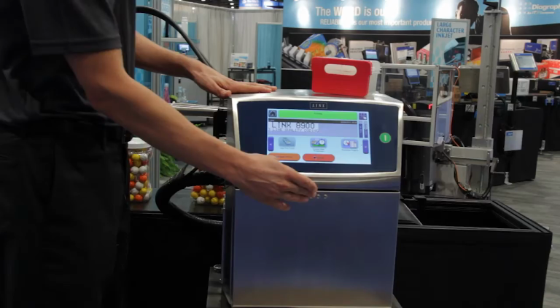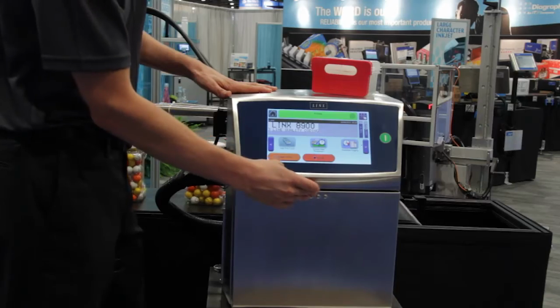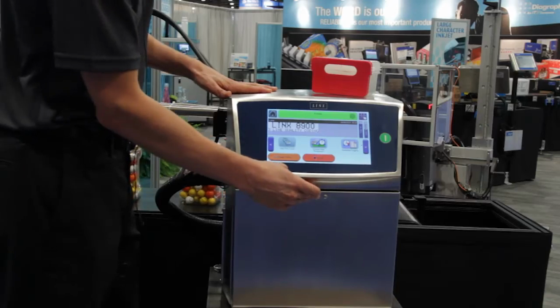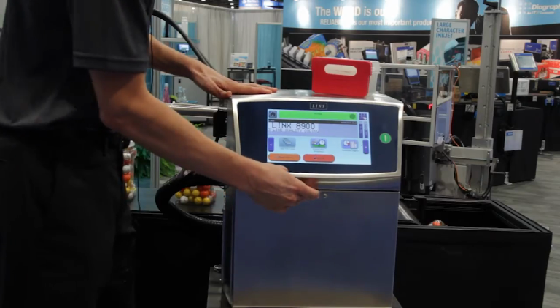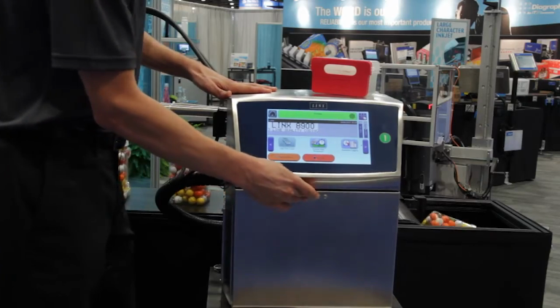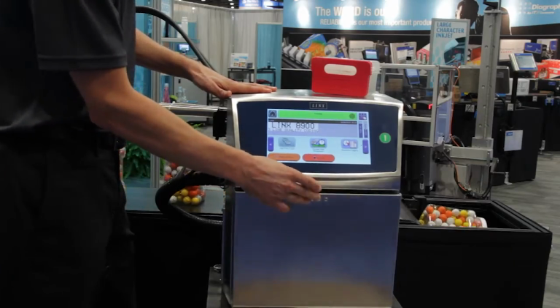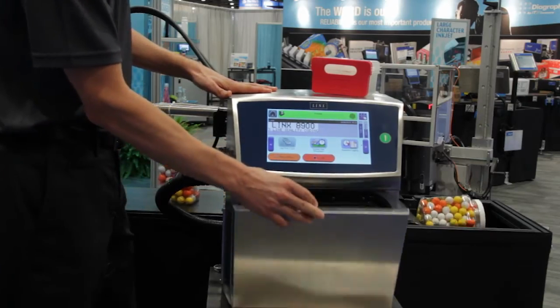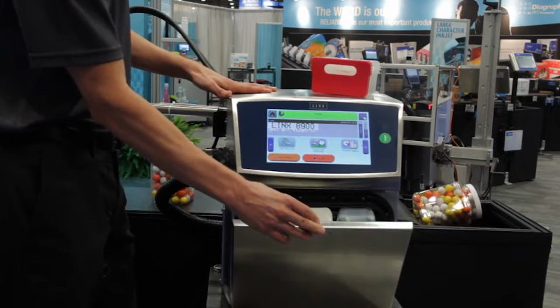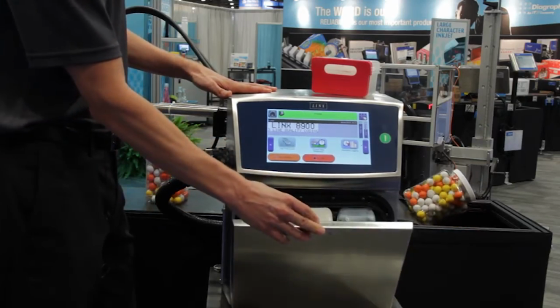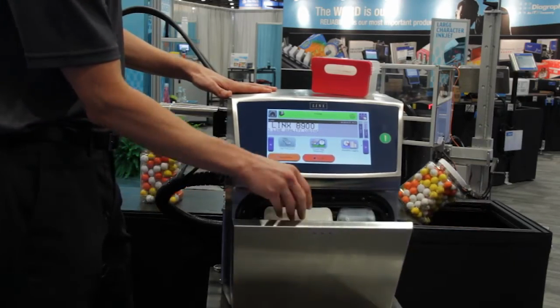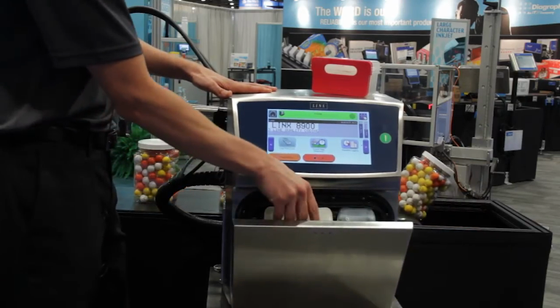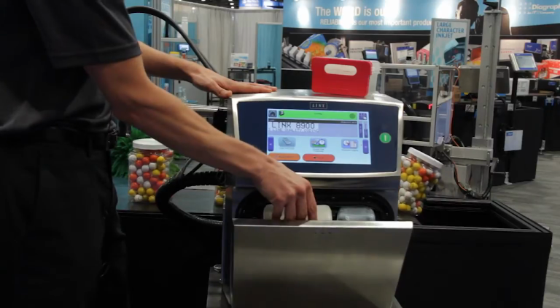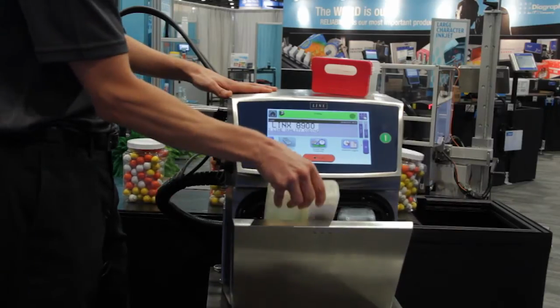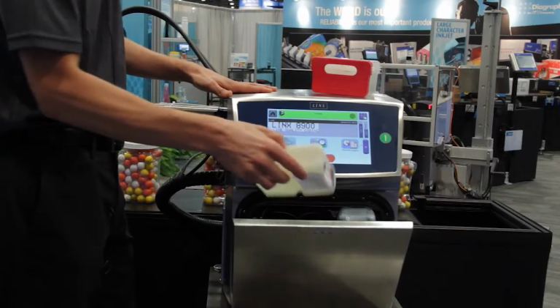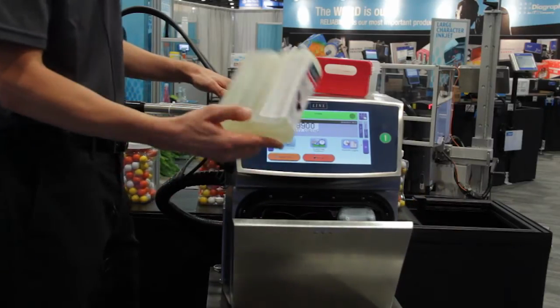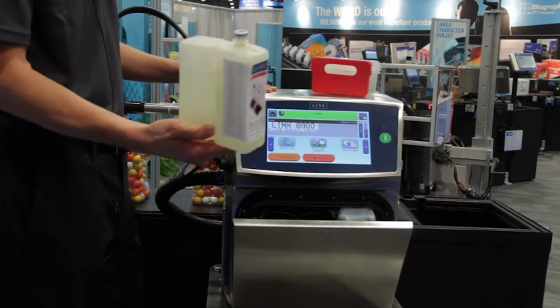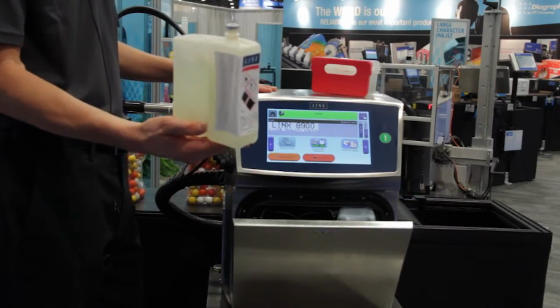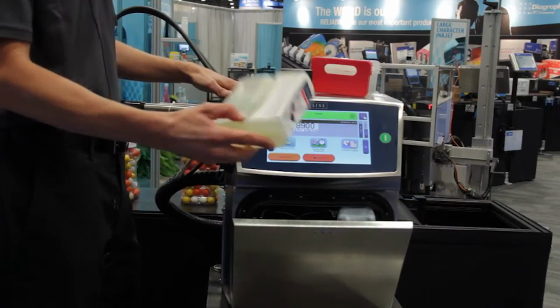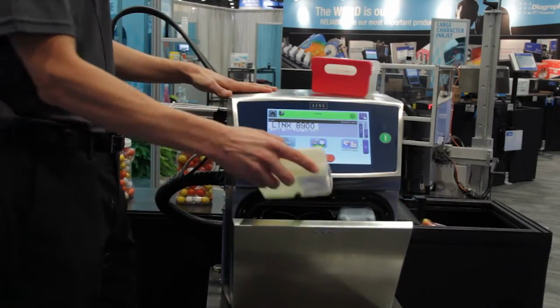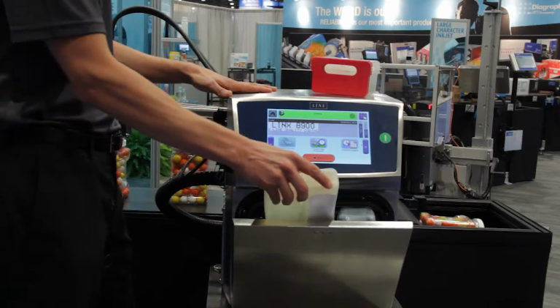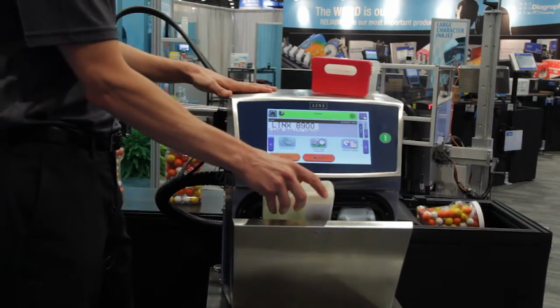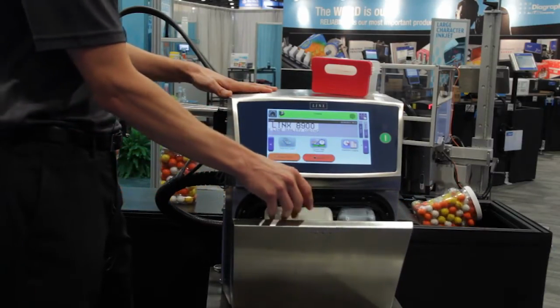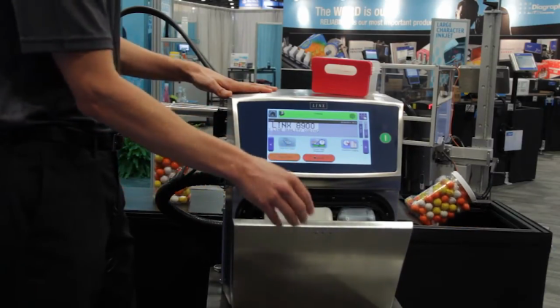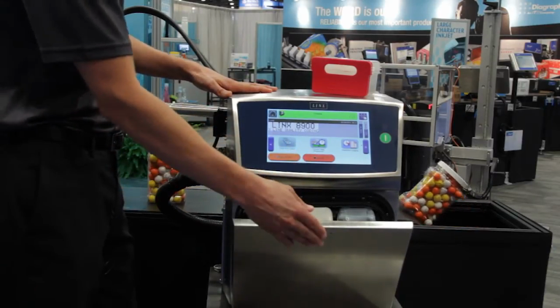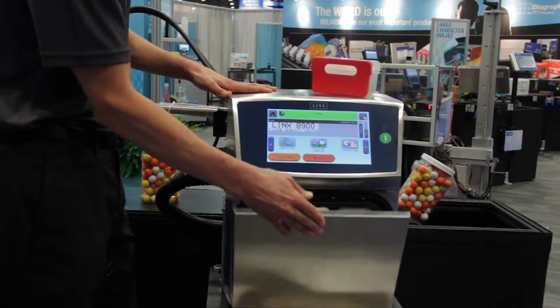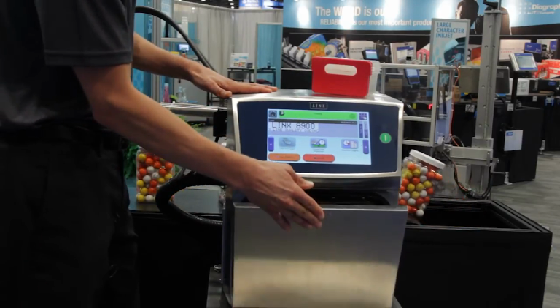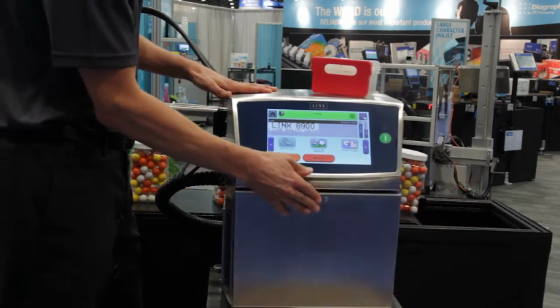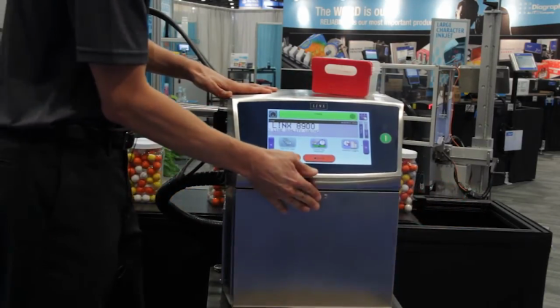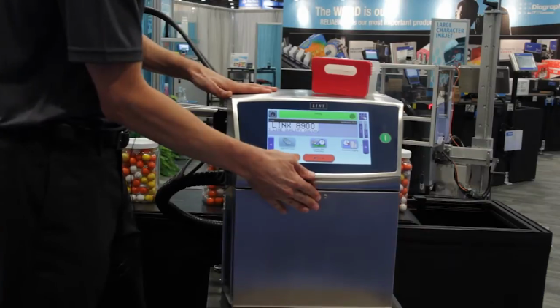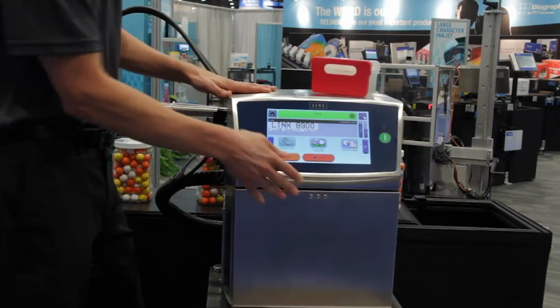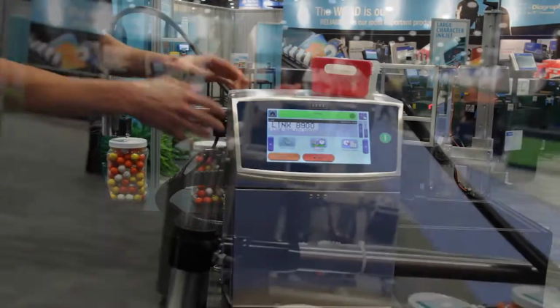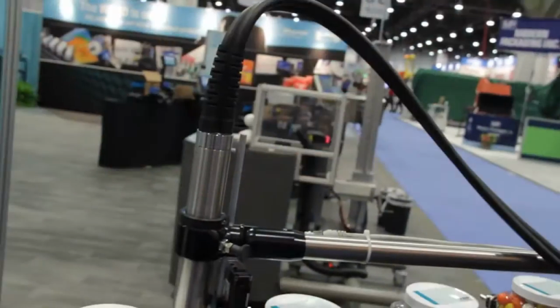For a fluid refill, we have a one-touch cartridge-based system. Just drop it in, close the door, and you're ready to print.